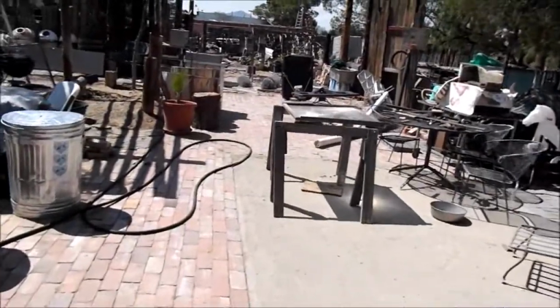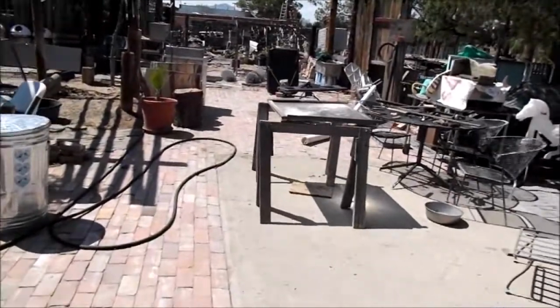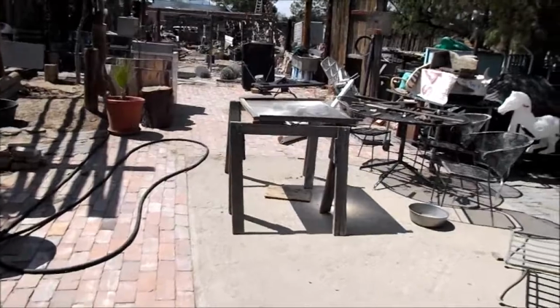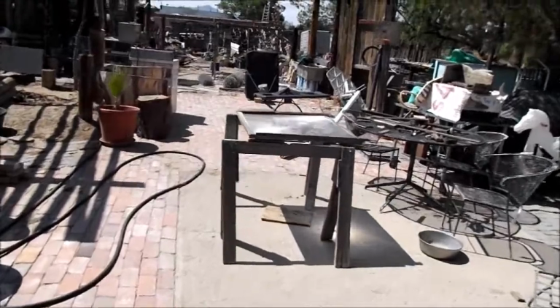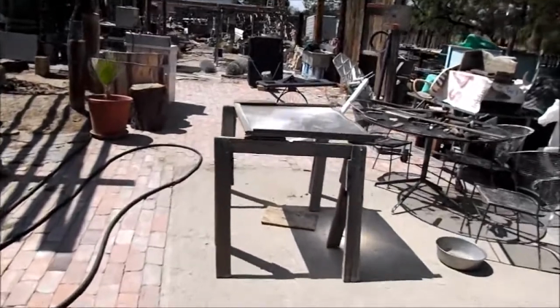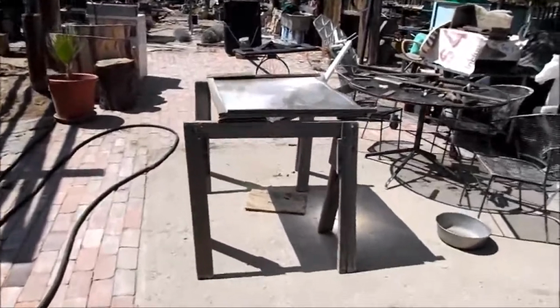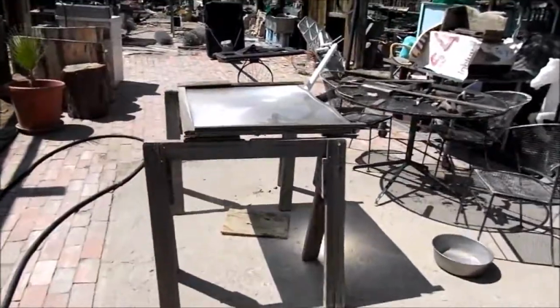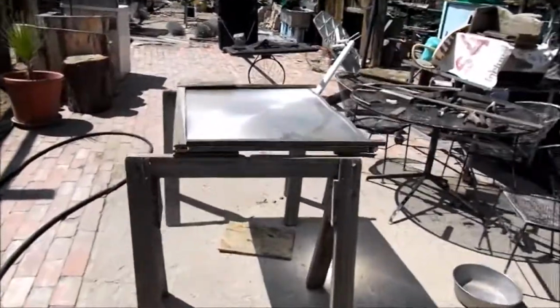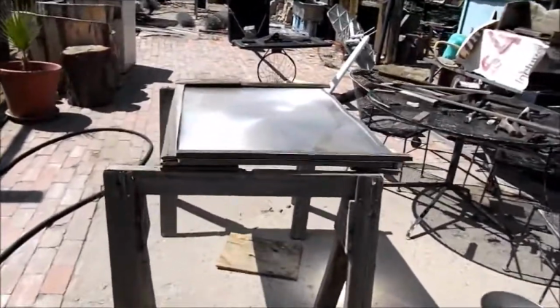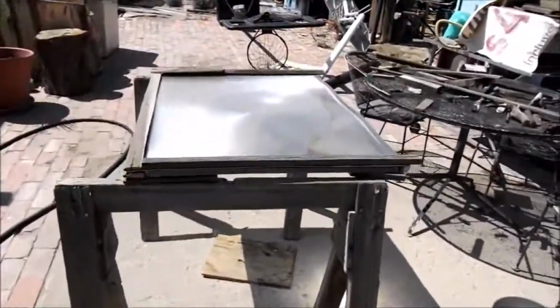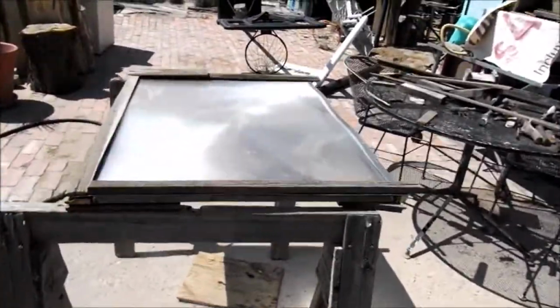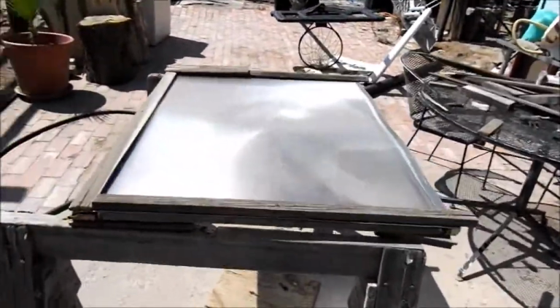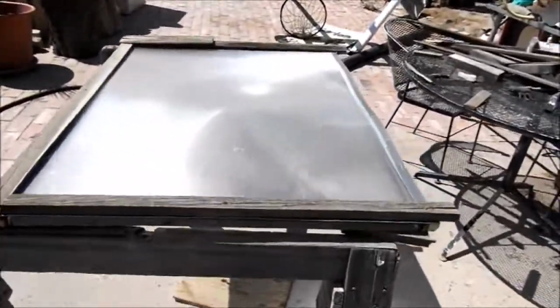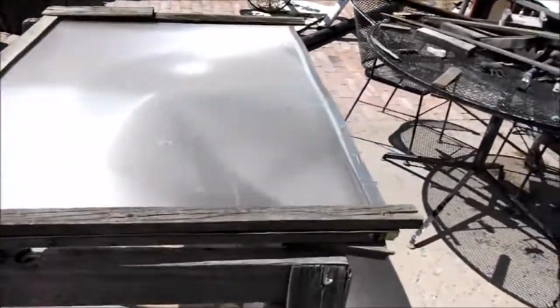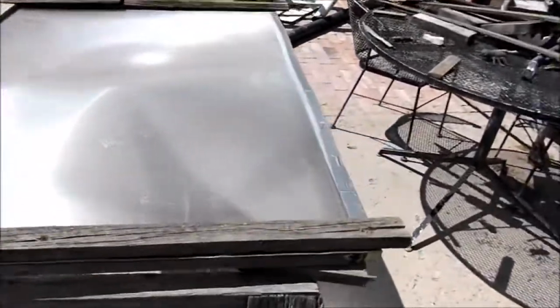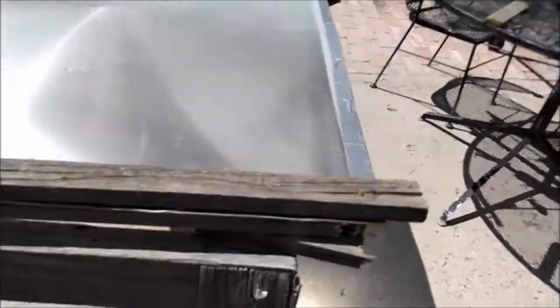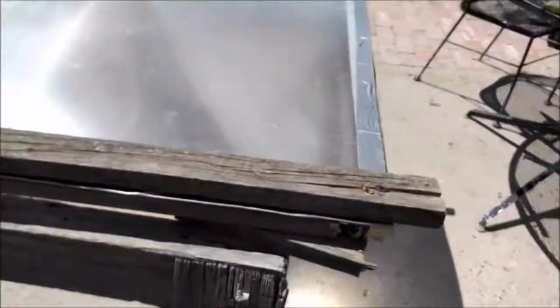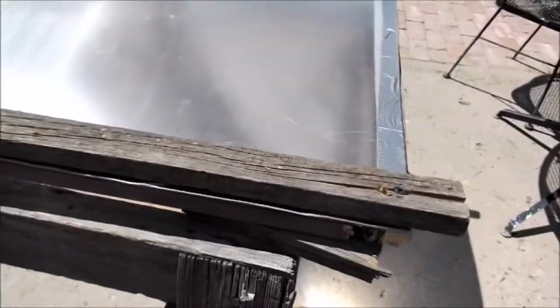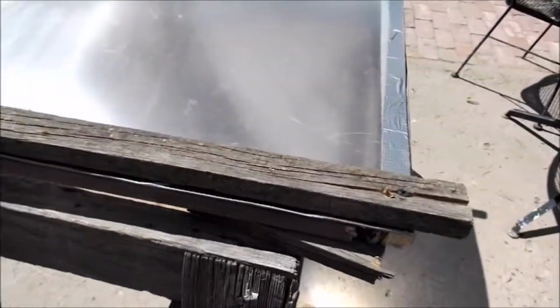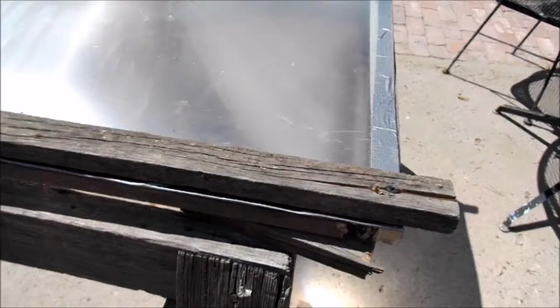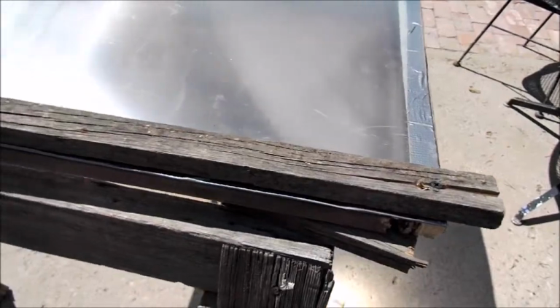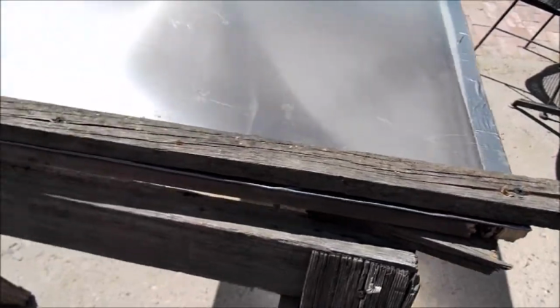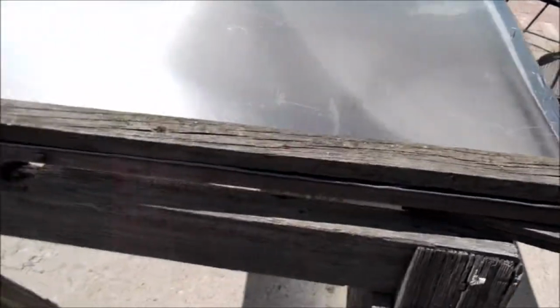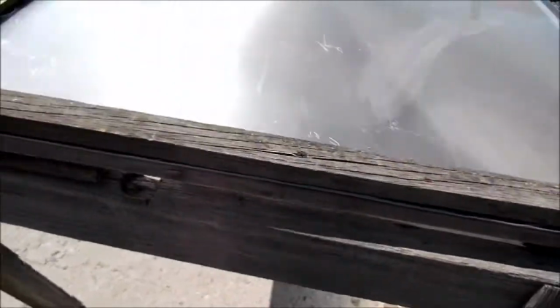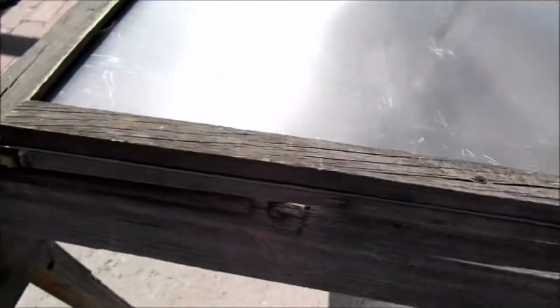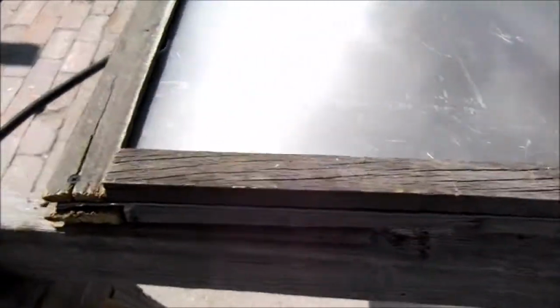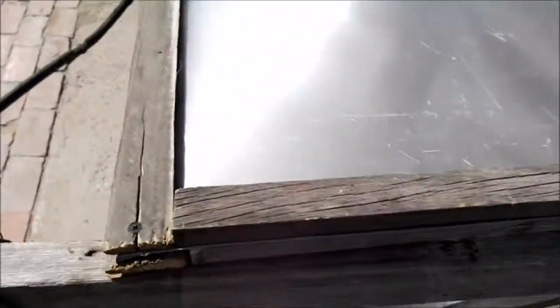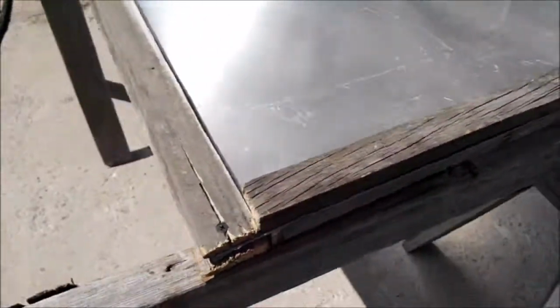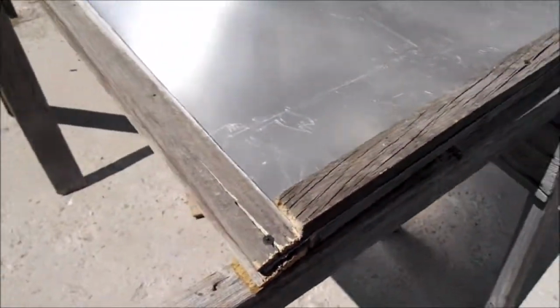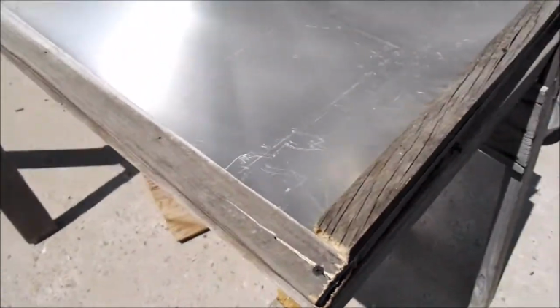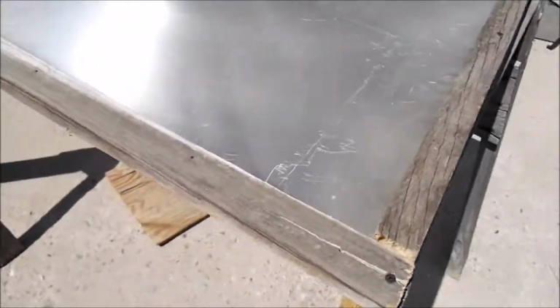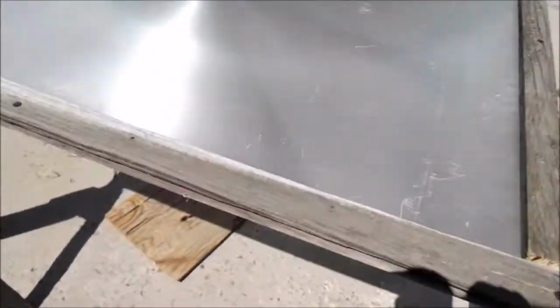Okay guys so I made my frame for my Fresnel lens — here it is. It's made out of some scrap lumber I had lying around. I just did a real quick job.